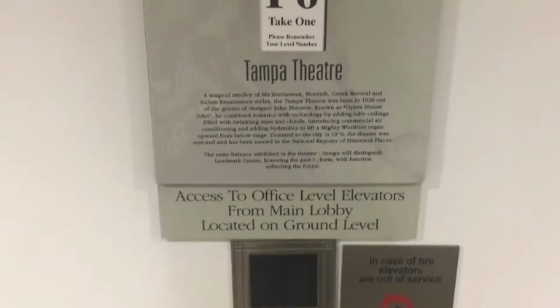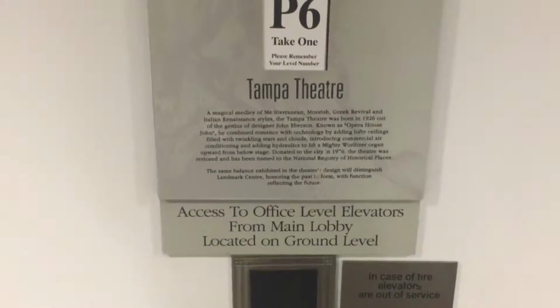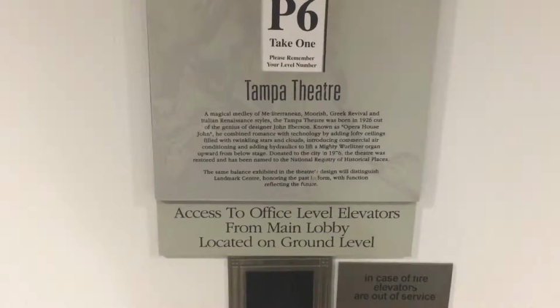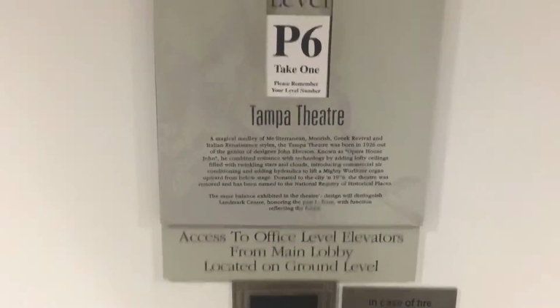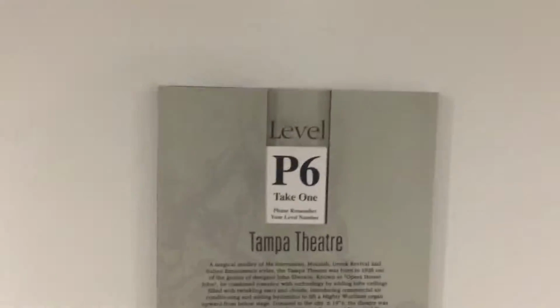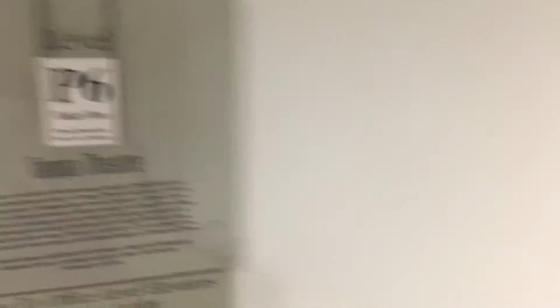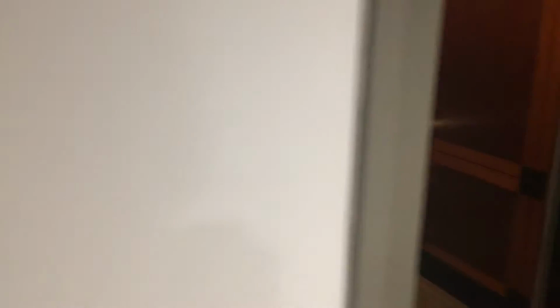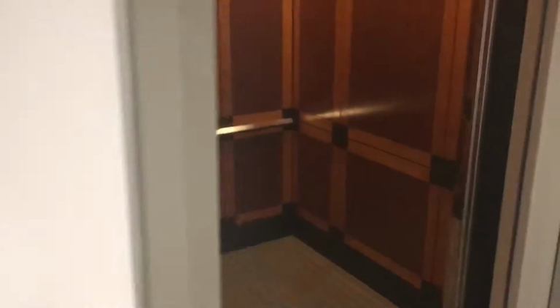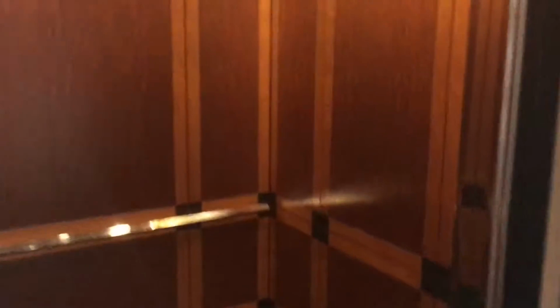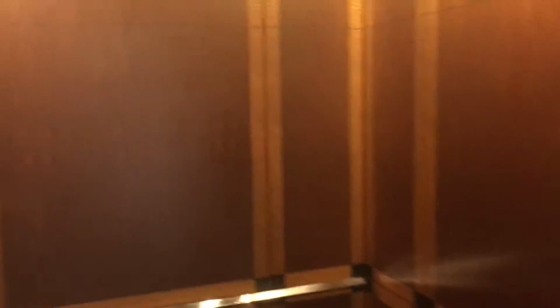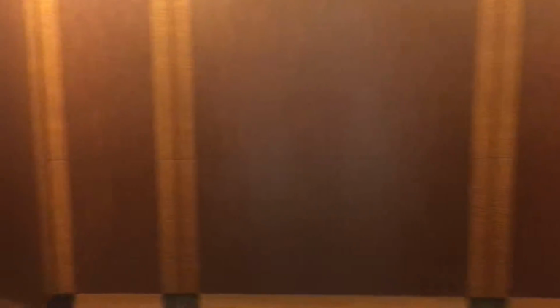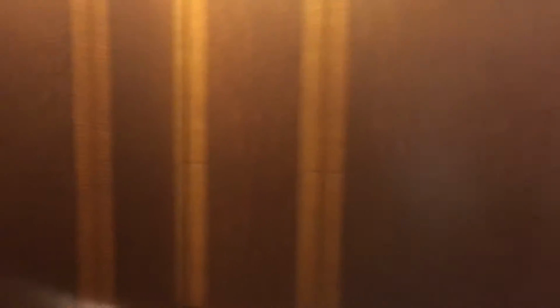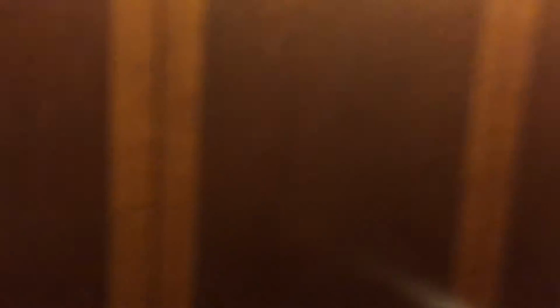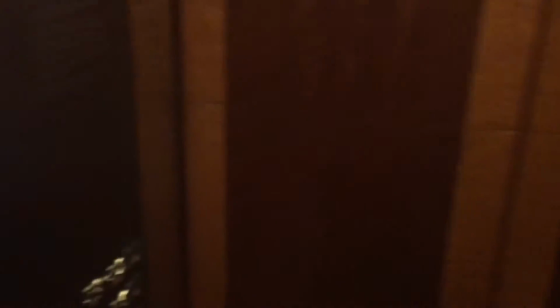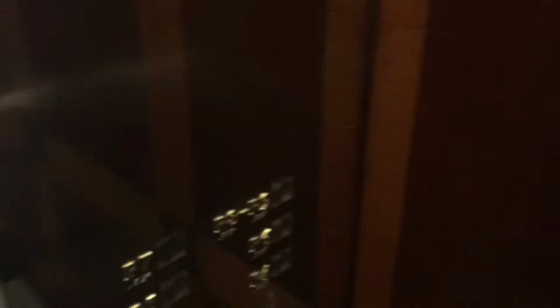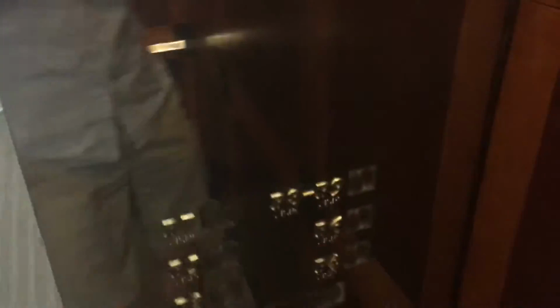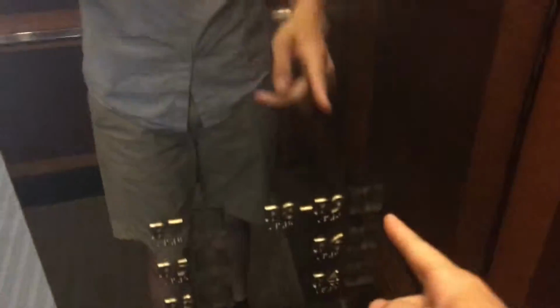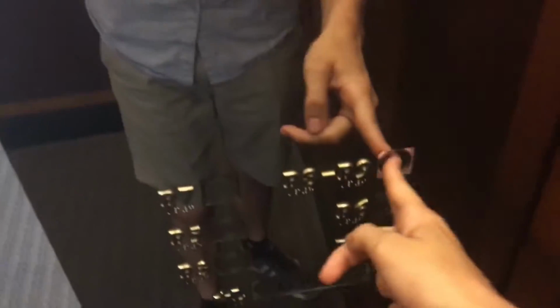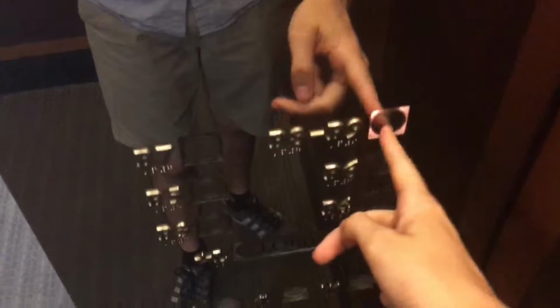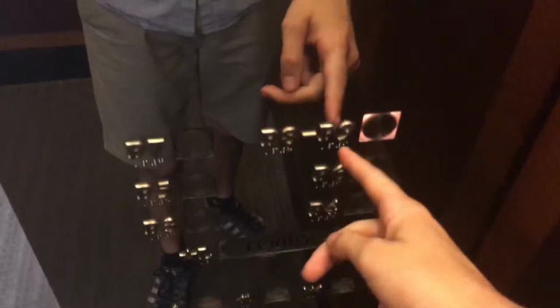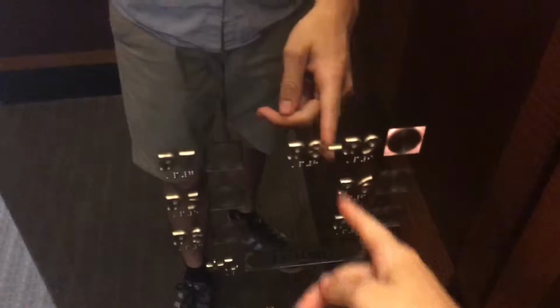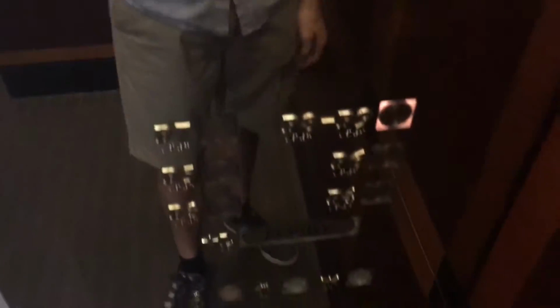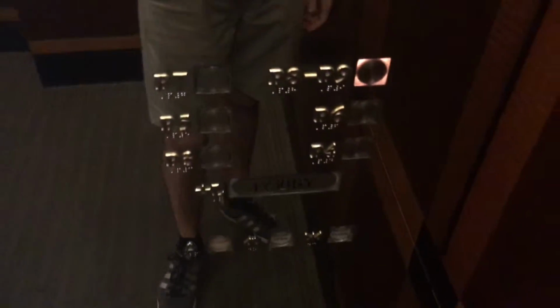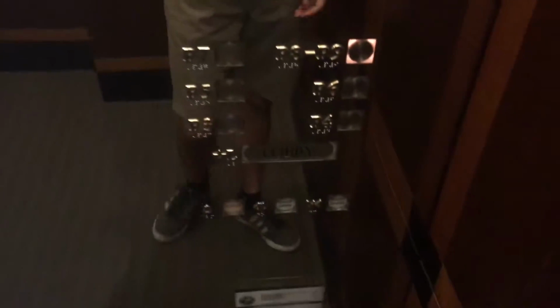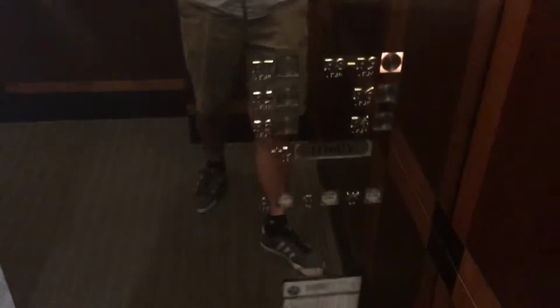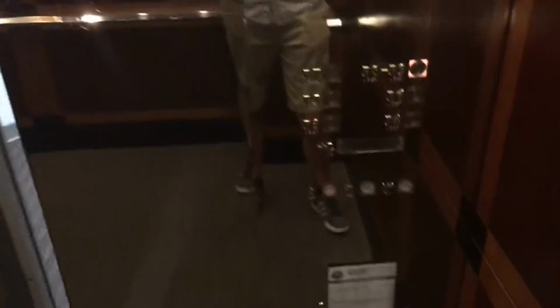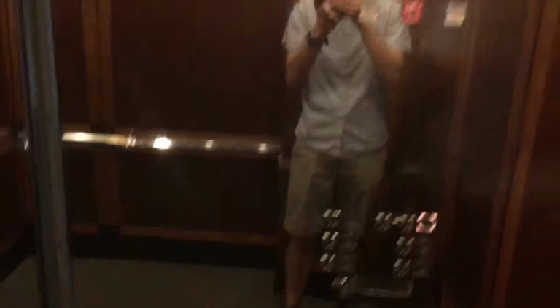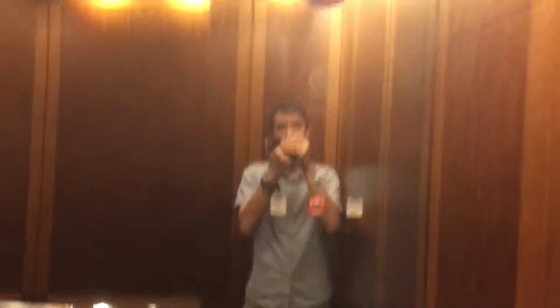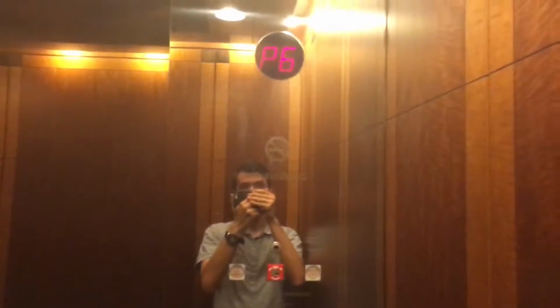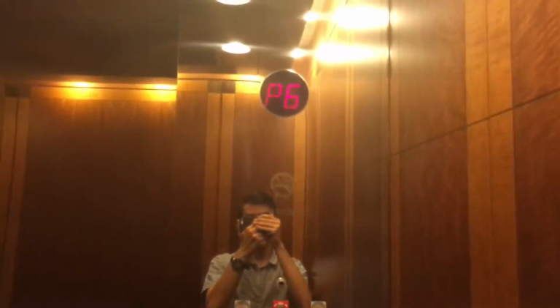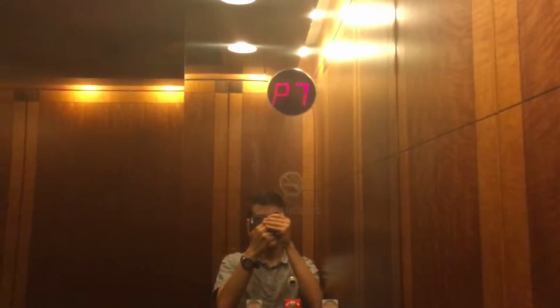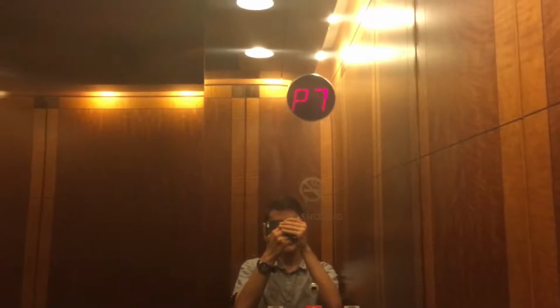Okay, so we have to go down to the ground level and then go to the office building. It's so weird — eight and nine is one floor on the elevator. I think there's nine floors of parking on this thing.